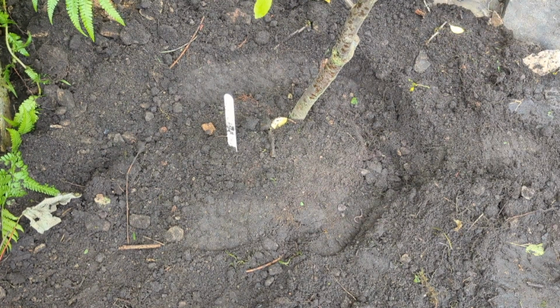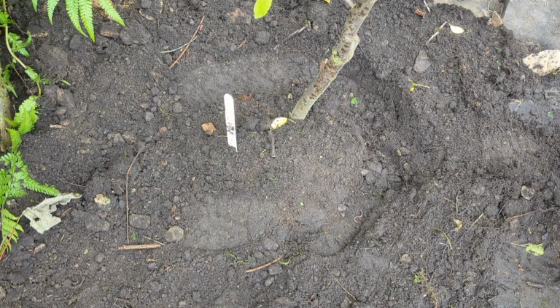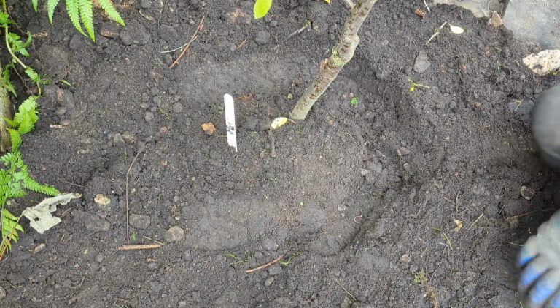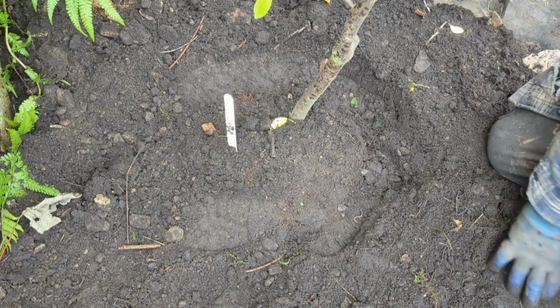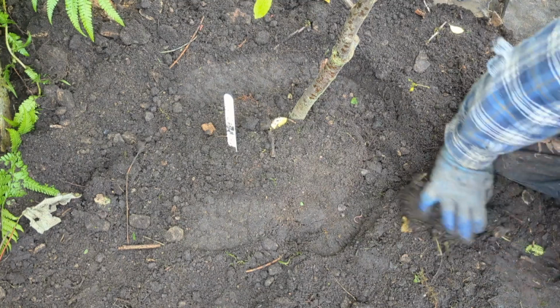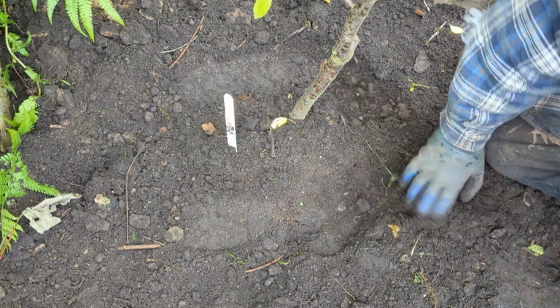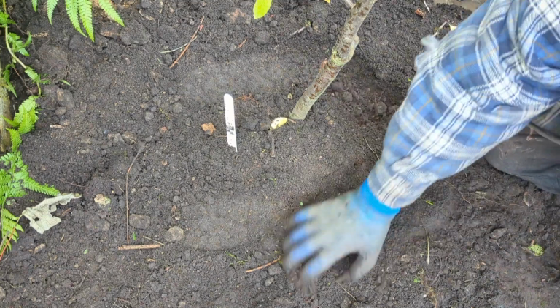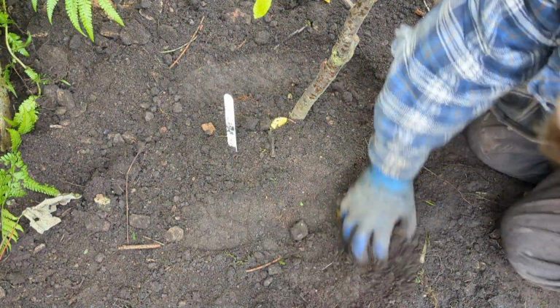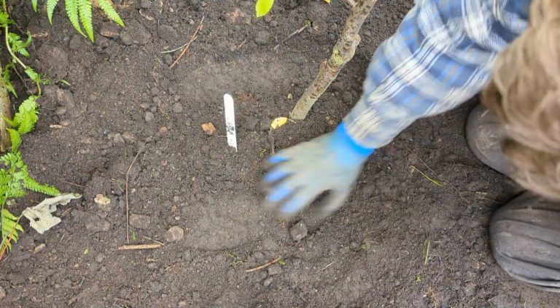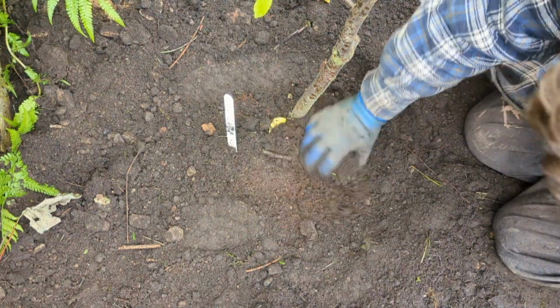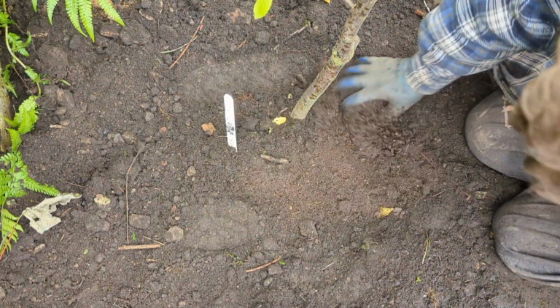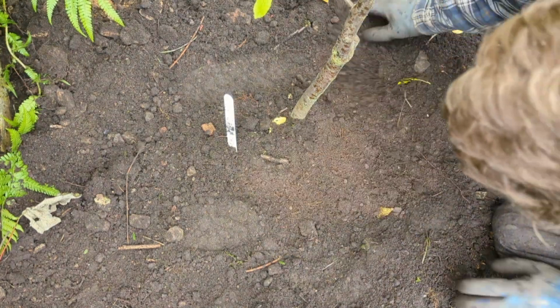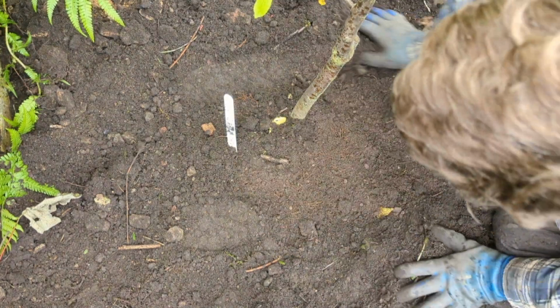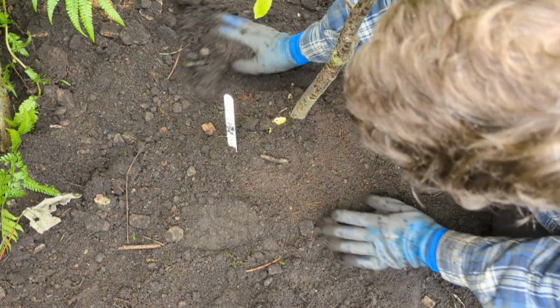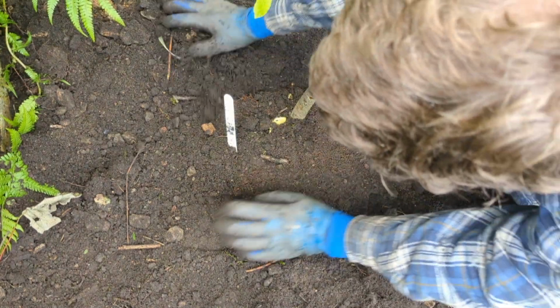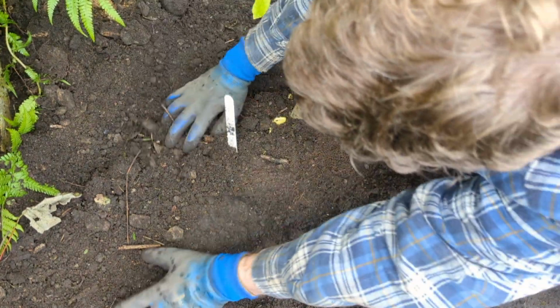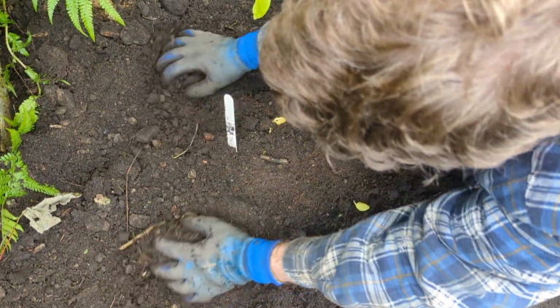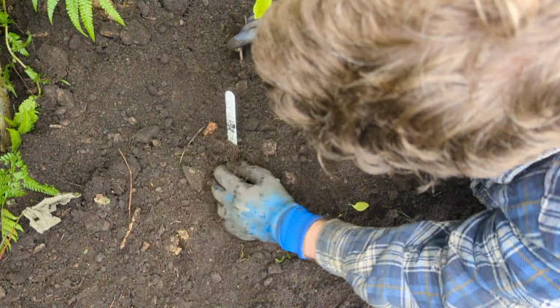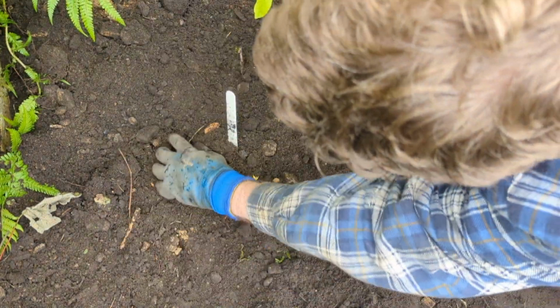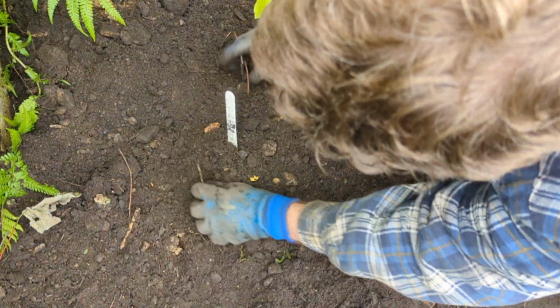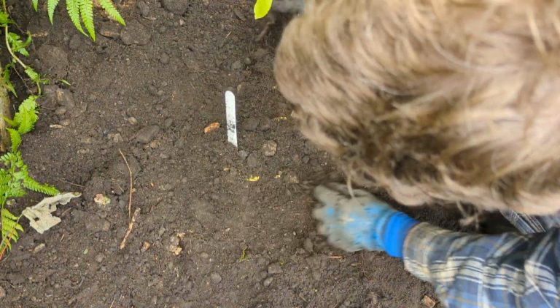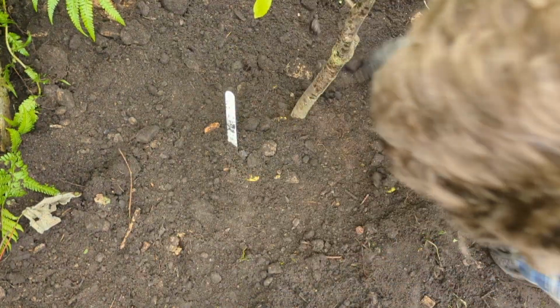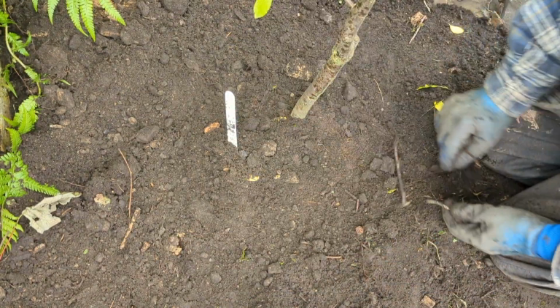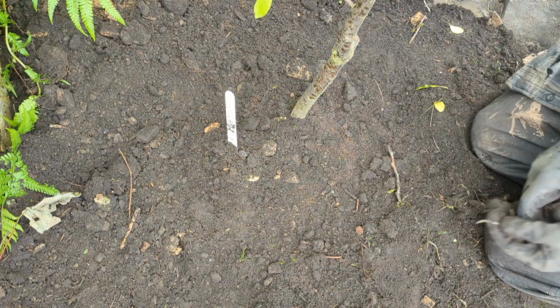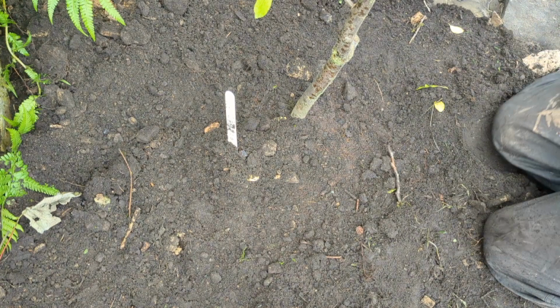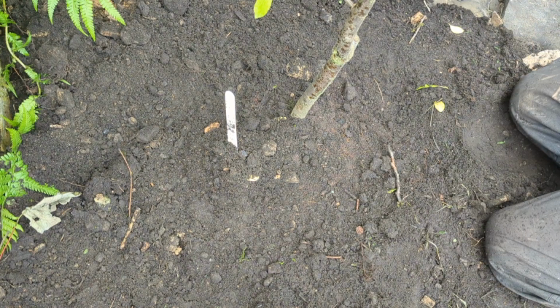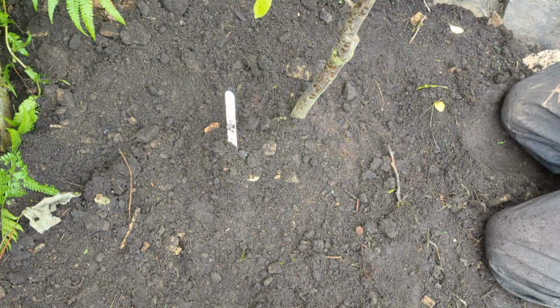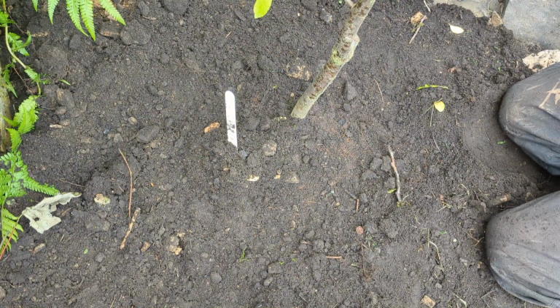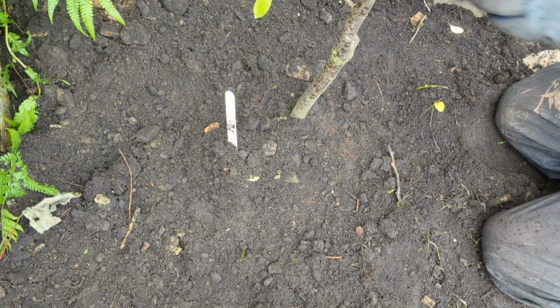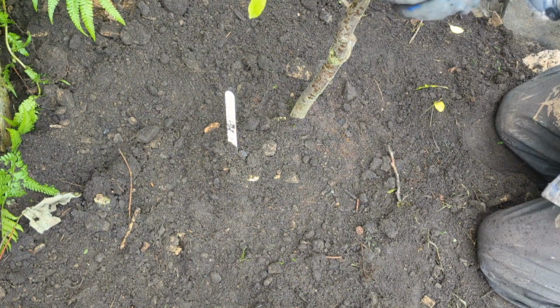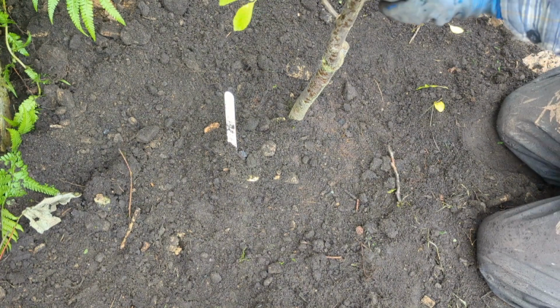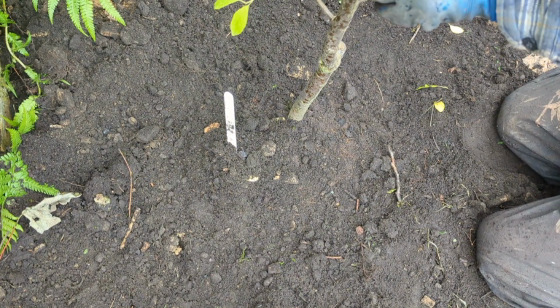In it goes — tickle it down, make sure it's all in. And there we go, one tree in the ground. Make sure it's level.